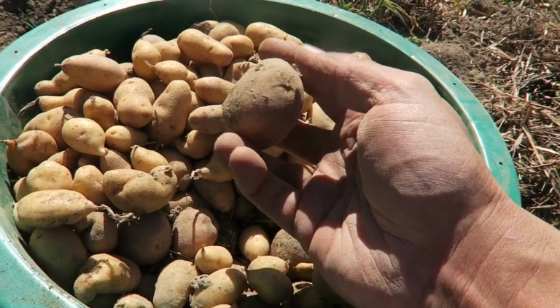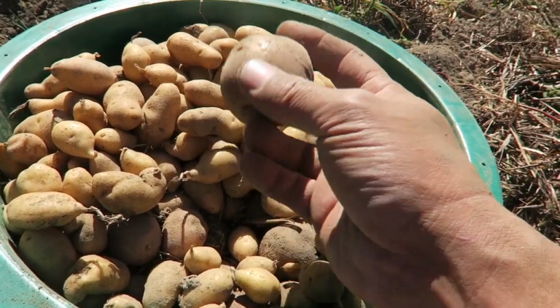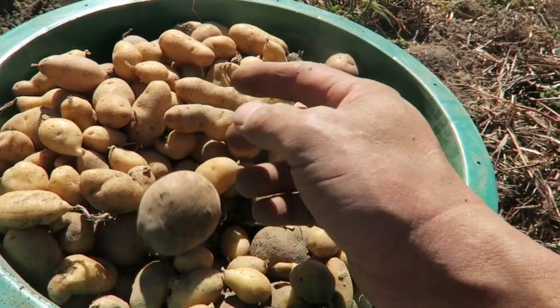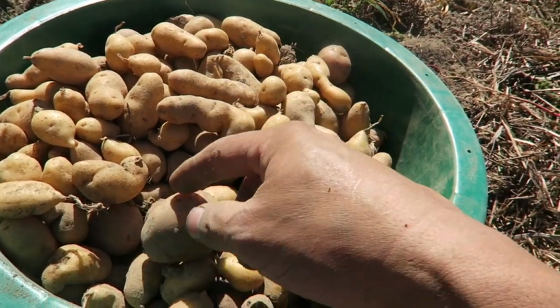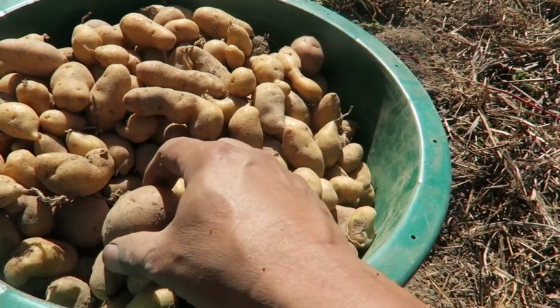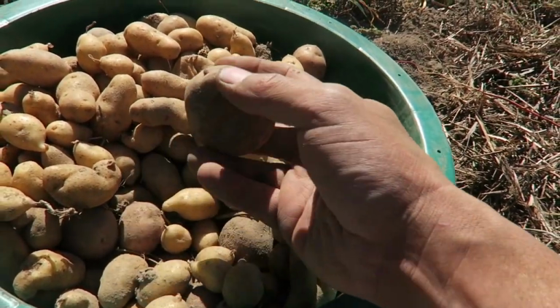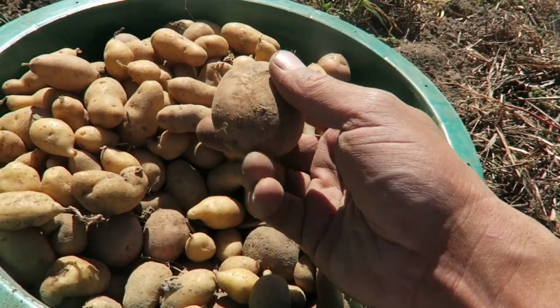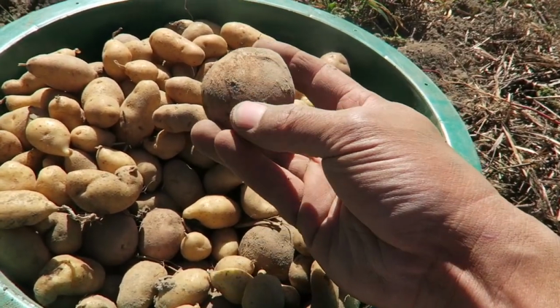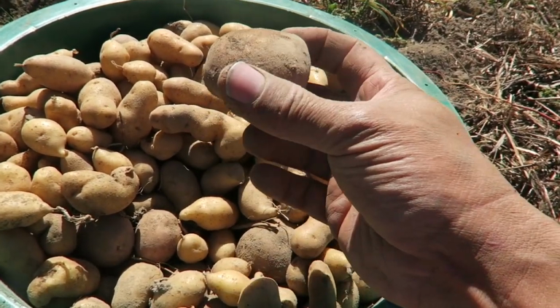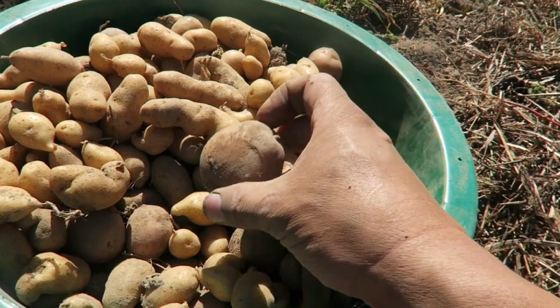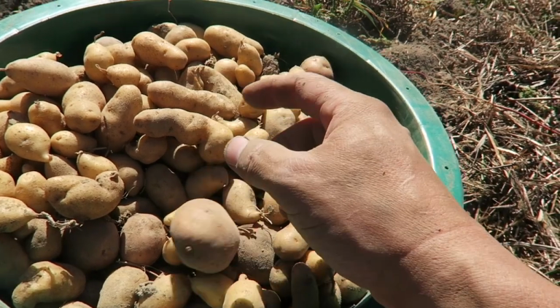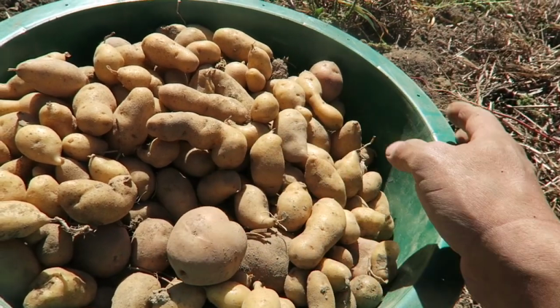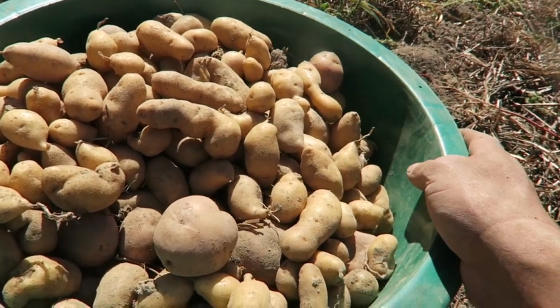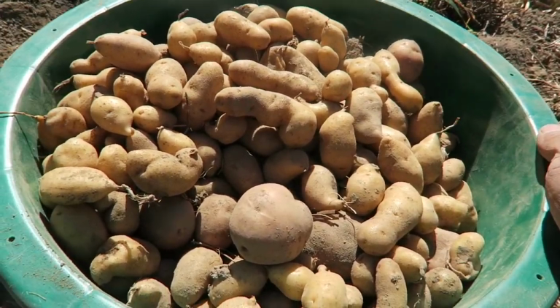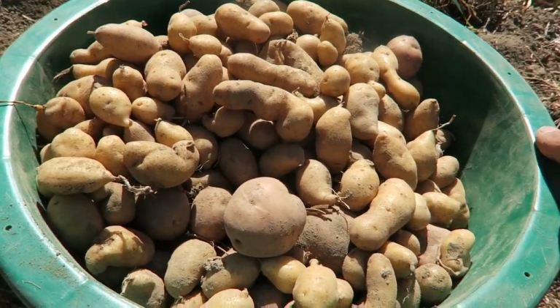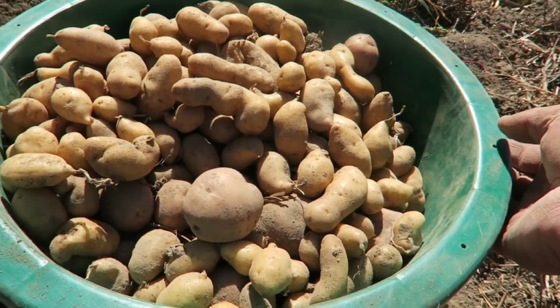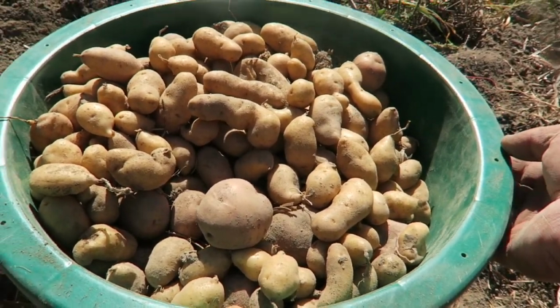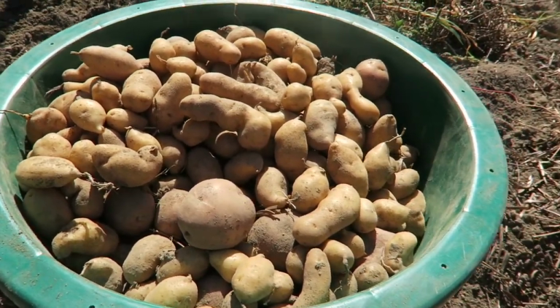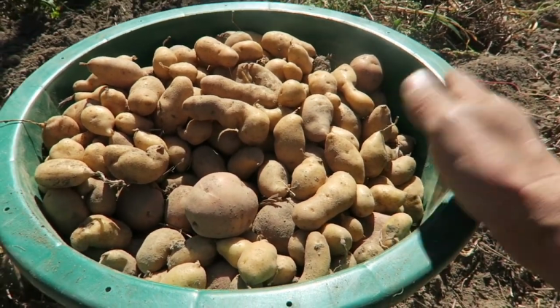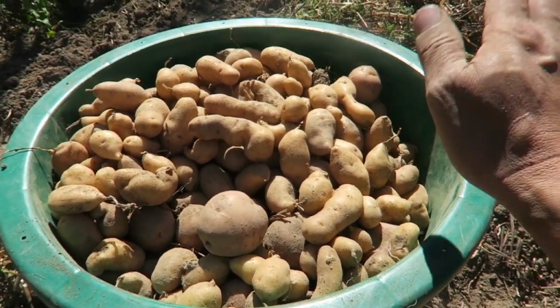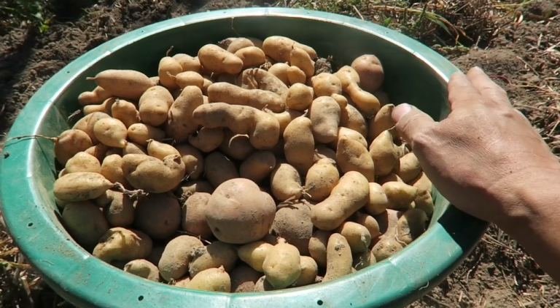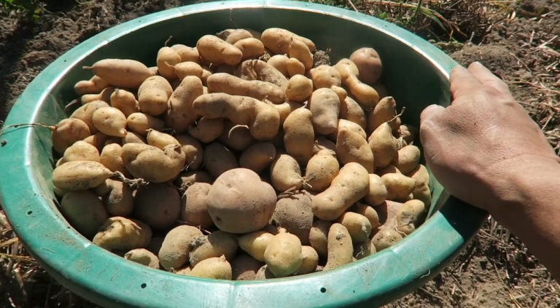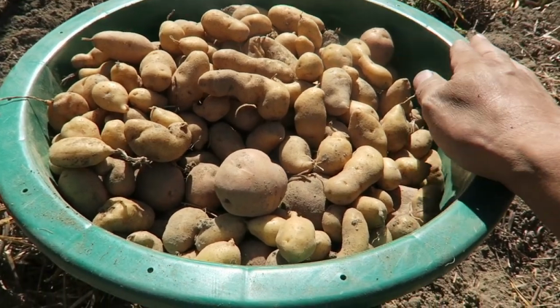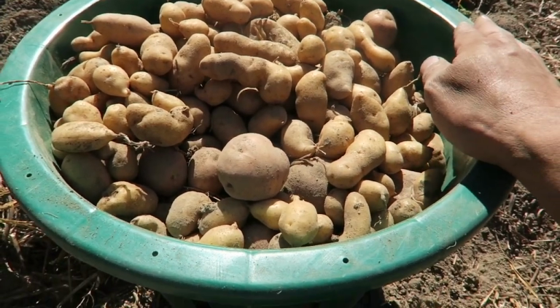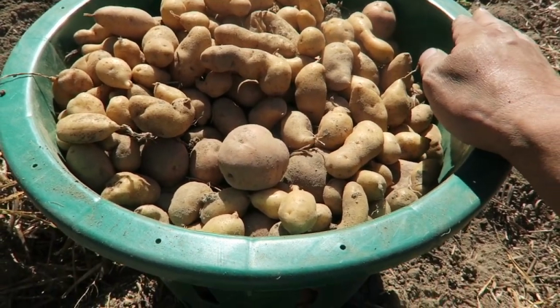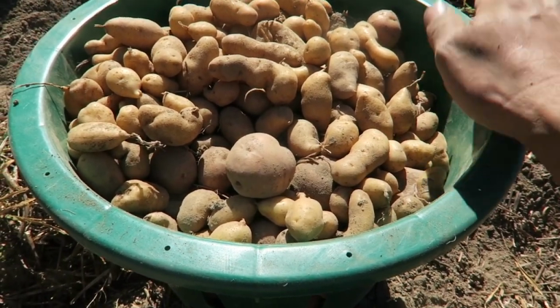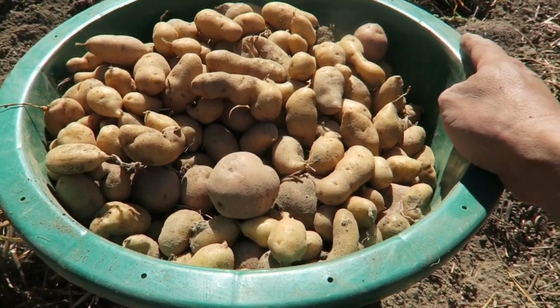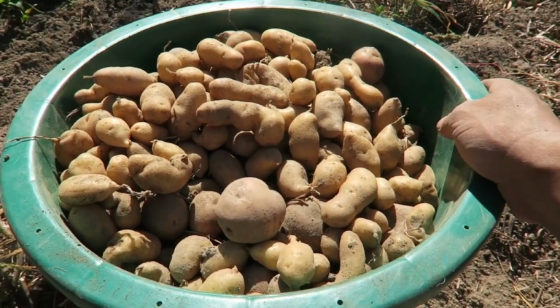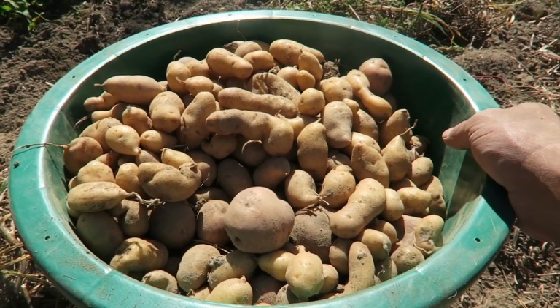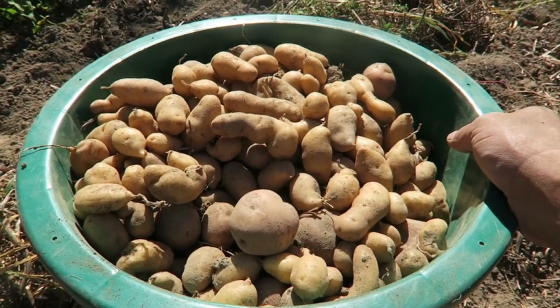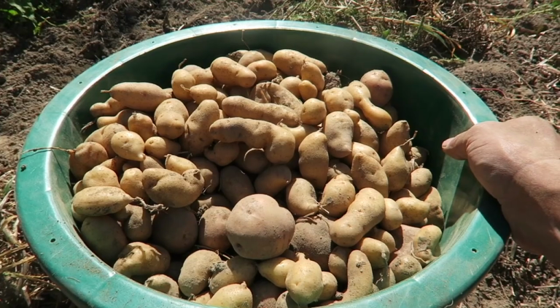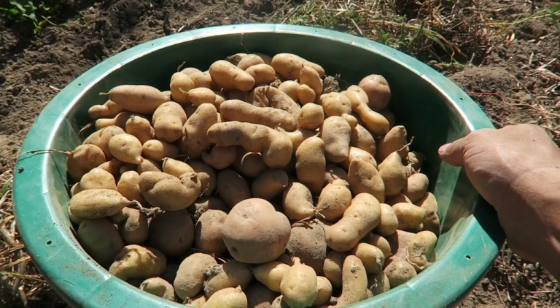We've got some fingerlings on top. This is a multi-purpose potato which has turned out to be really good and tasty — it's called Désiré. And there are some German Butterballs at the bottom. This is going to be part of a winter stash, and it's exciting — good food to keep us going through the winter.